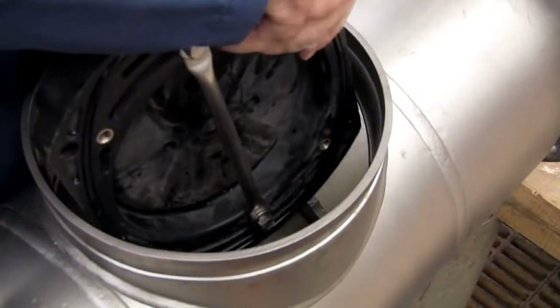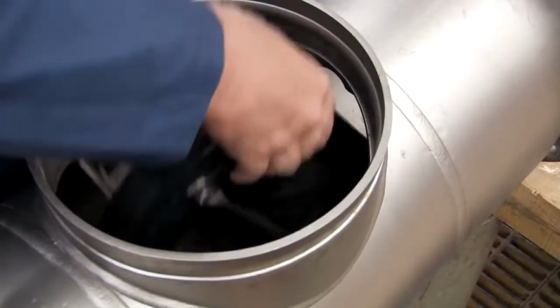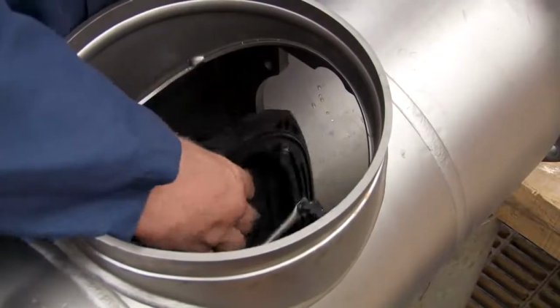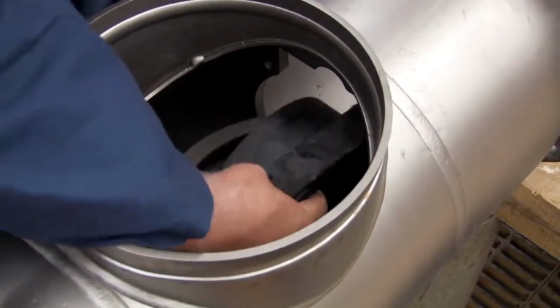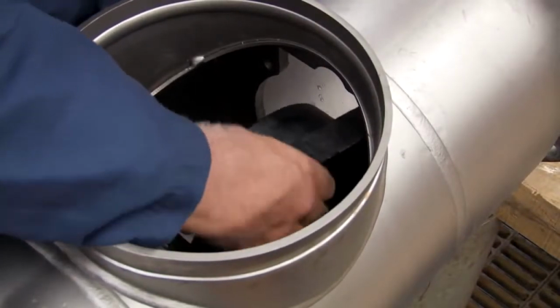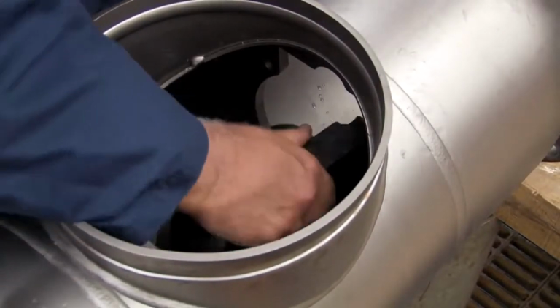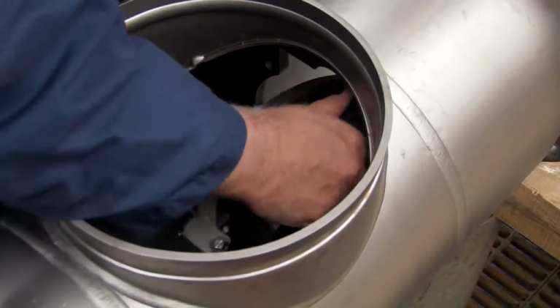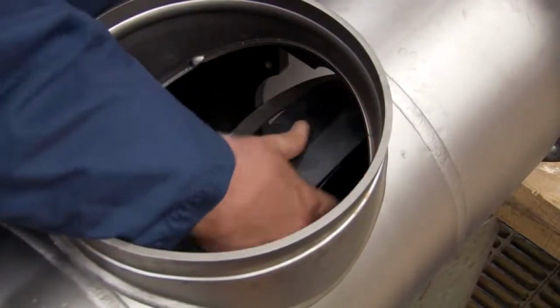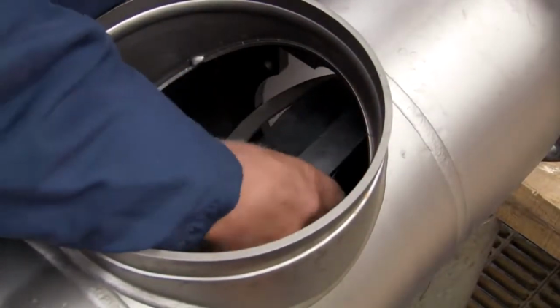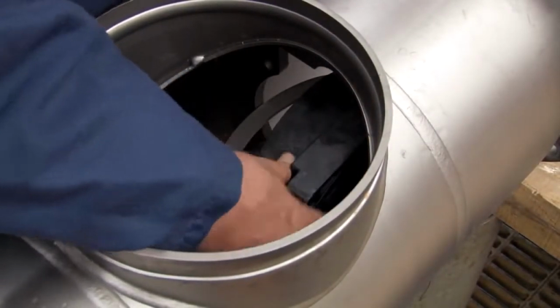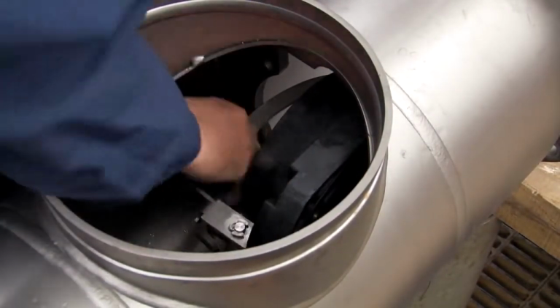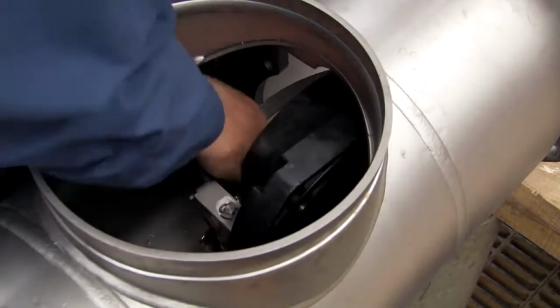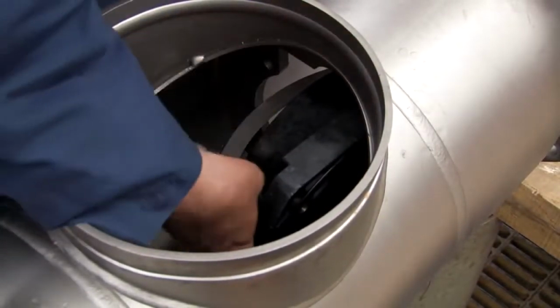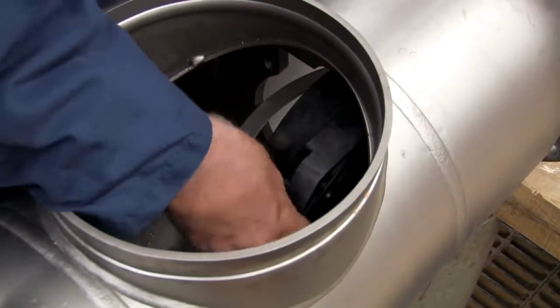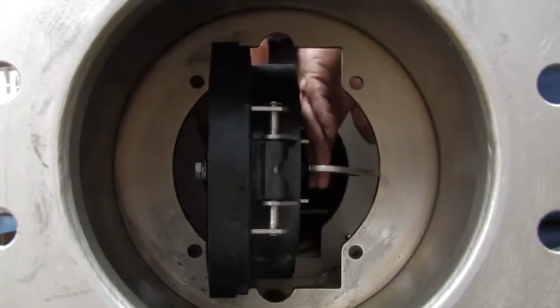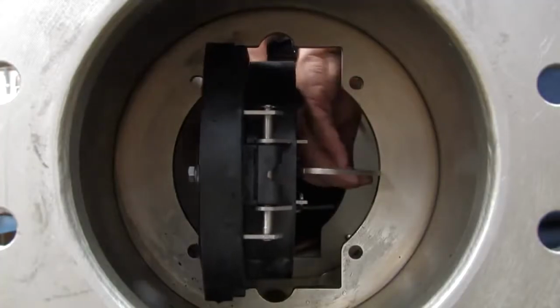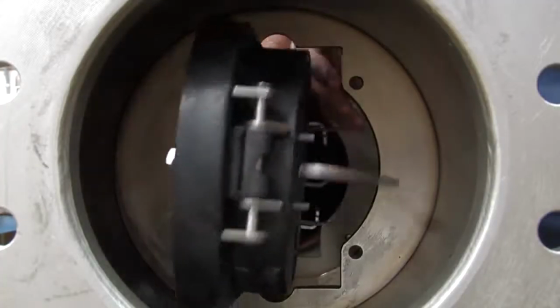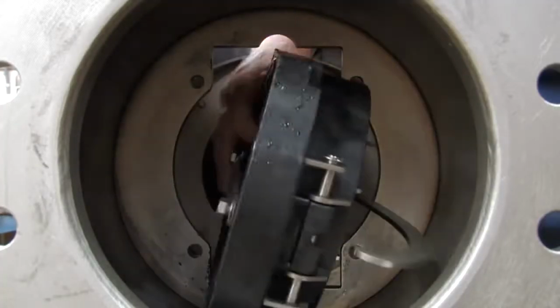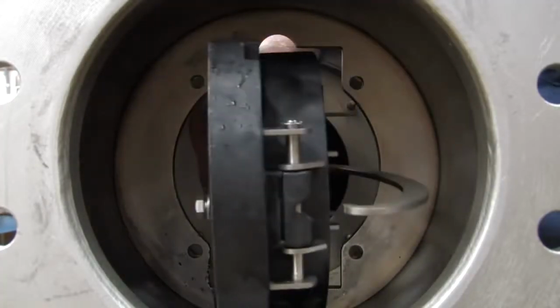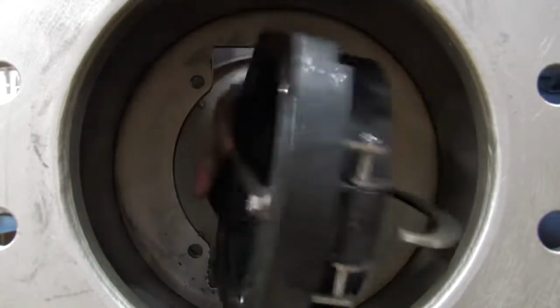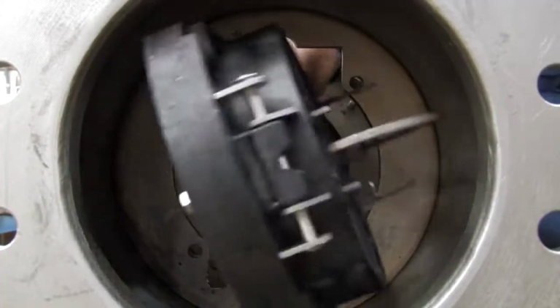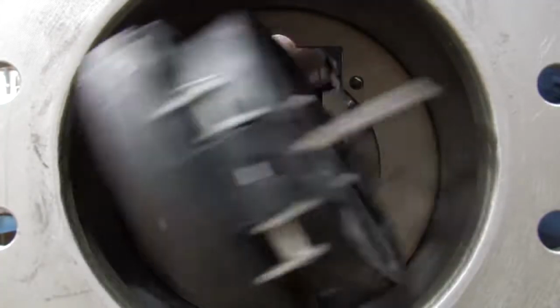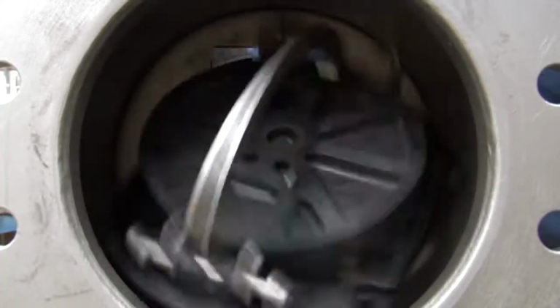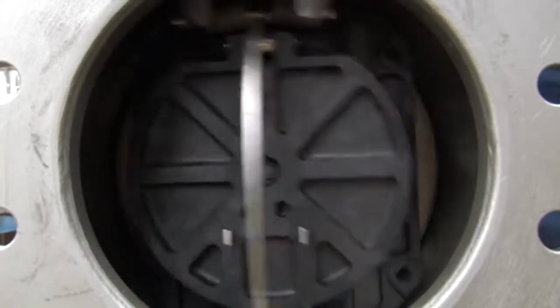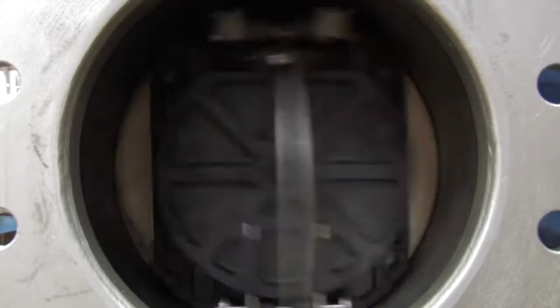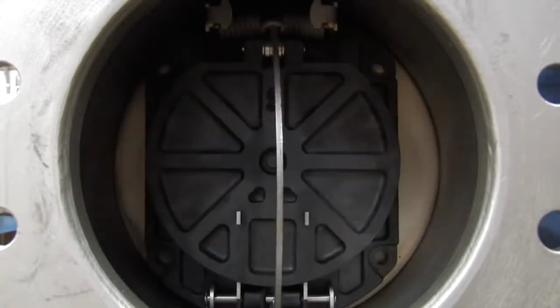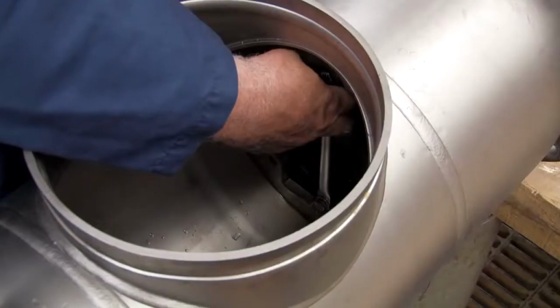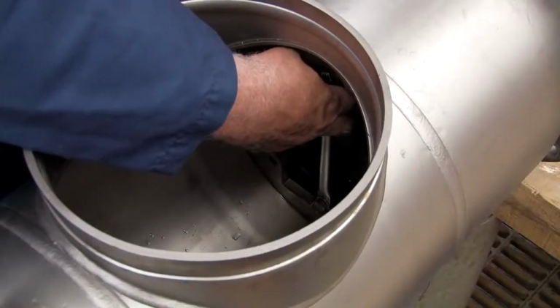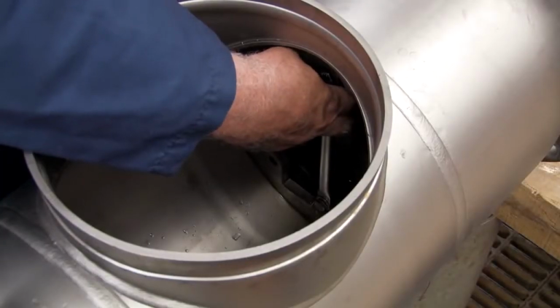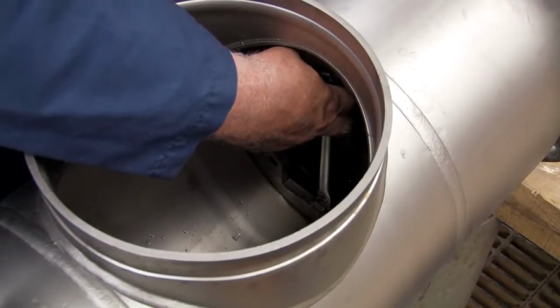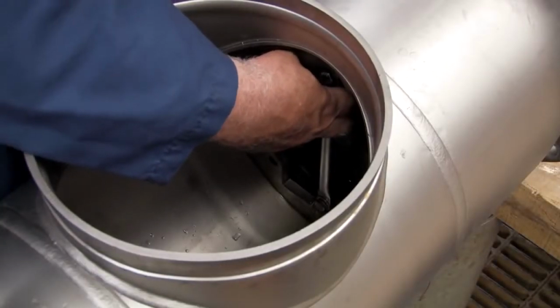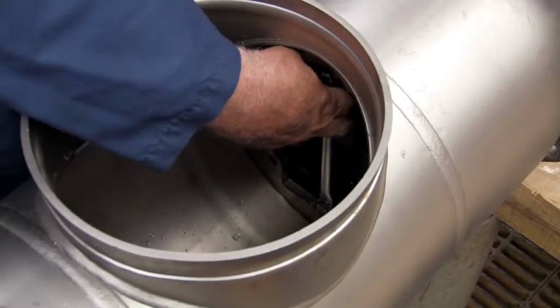Begin rebuilding the assembly by reinstalling the number 2 check as shown. The number 2 check should always be replaced first, followed by the number 1. With the check in place, evenly re-thread the bolts being careful not to over-tighten.